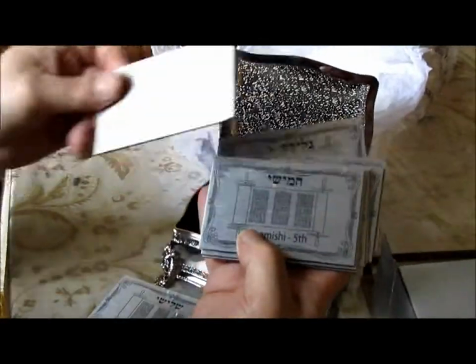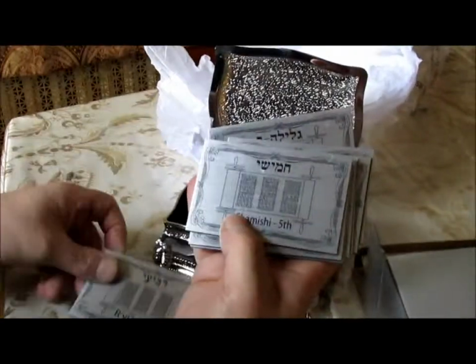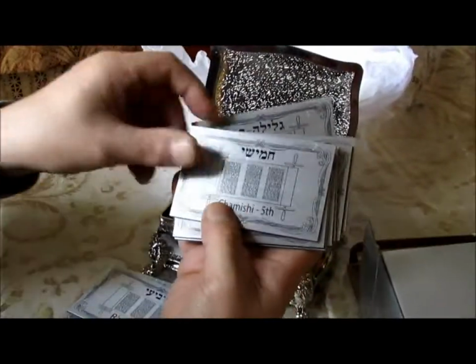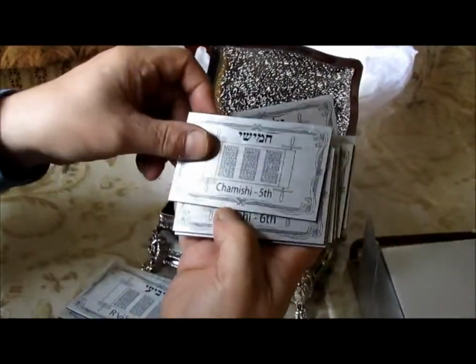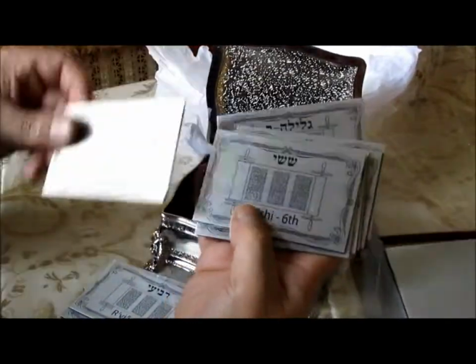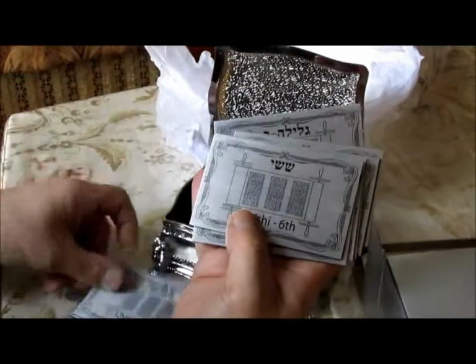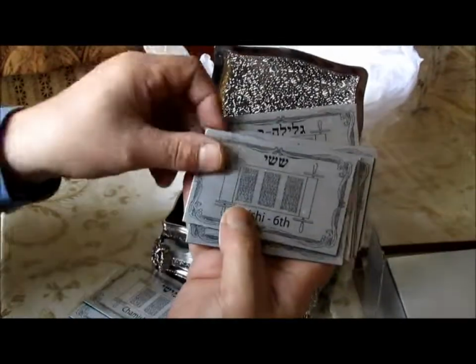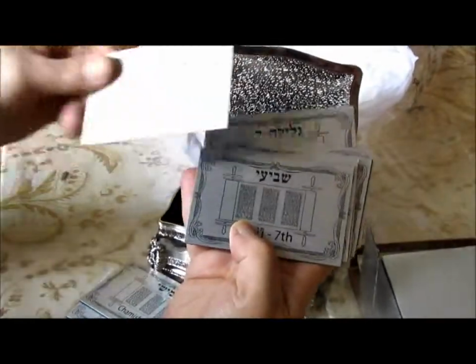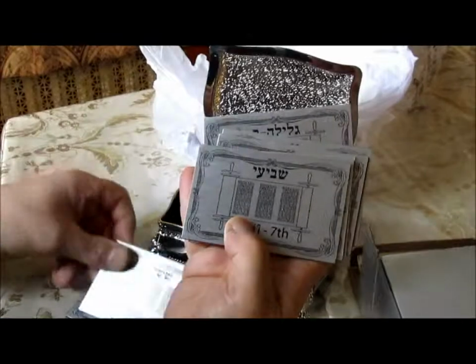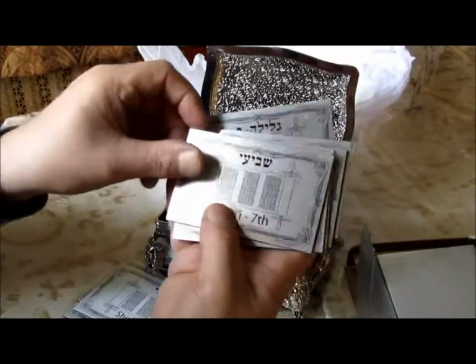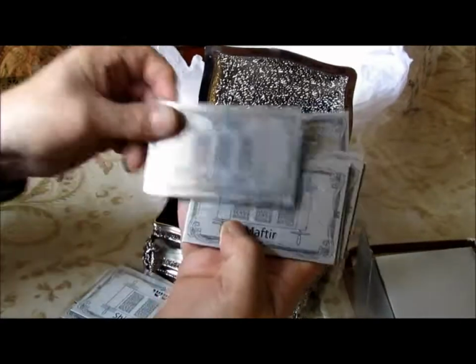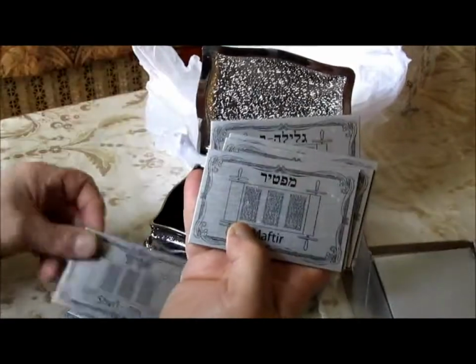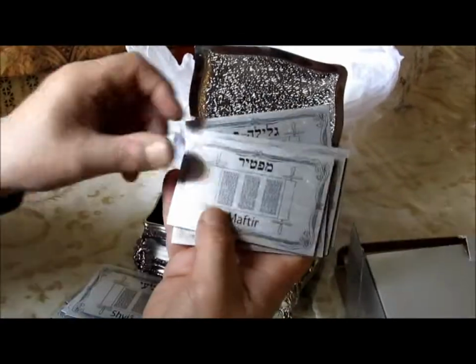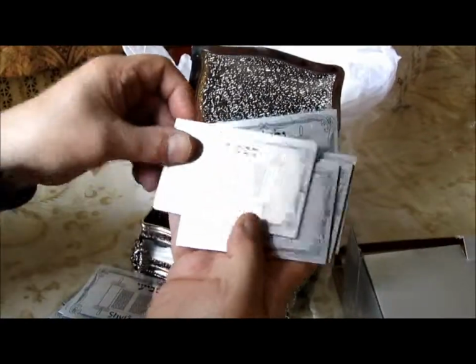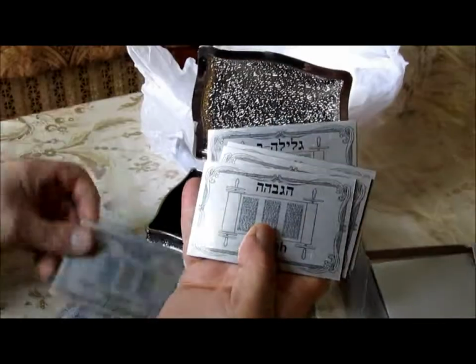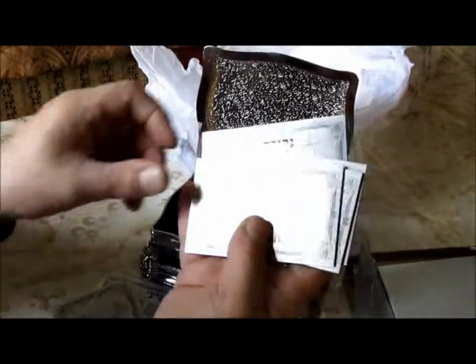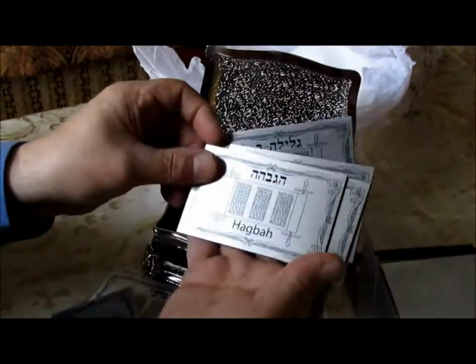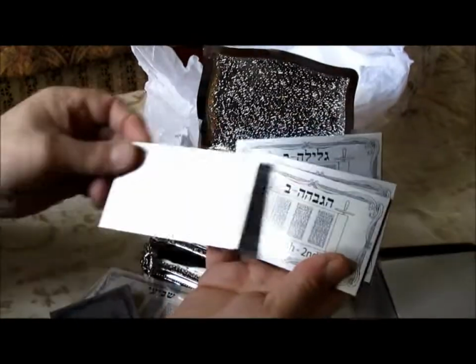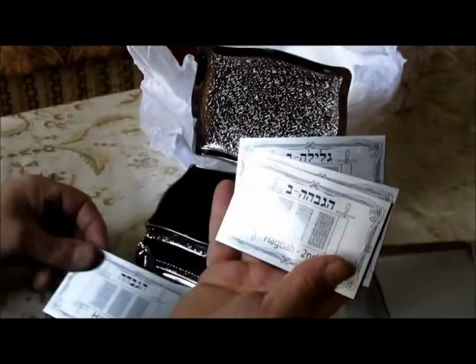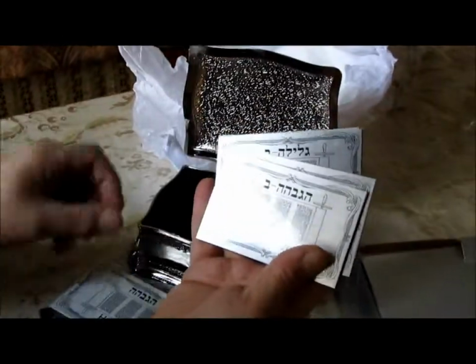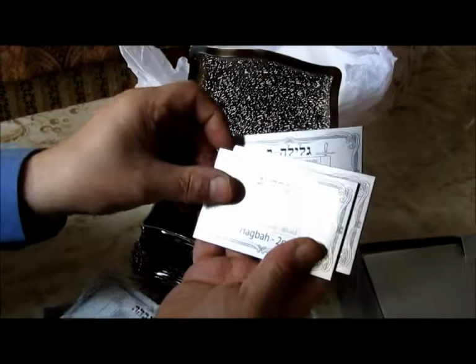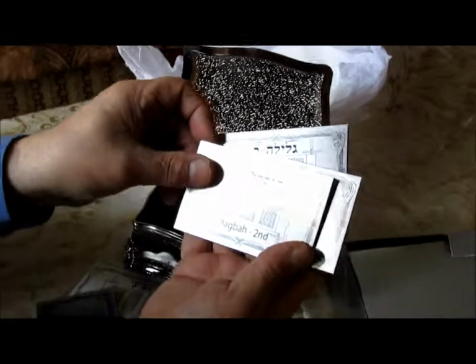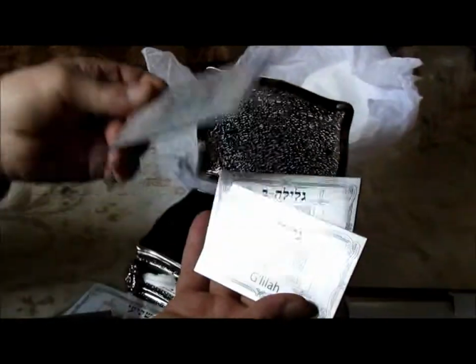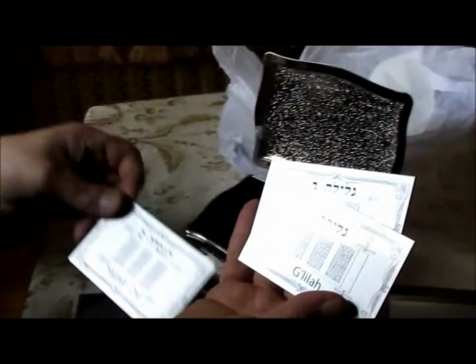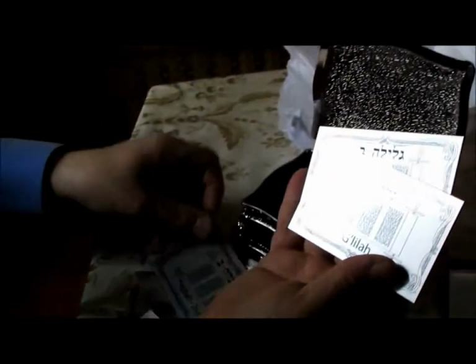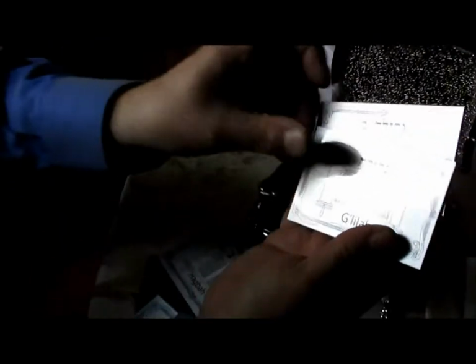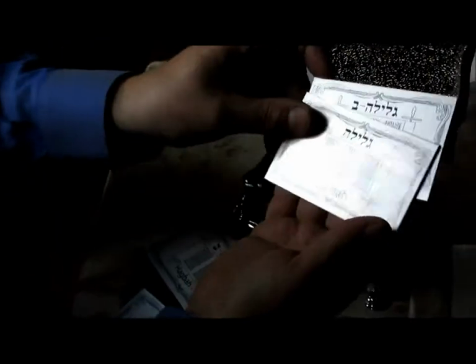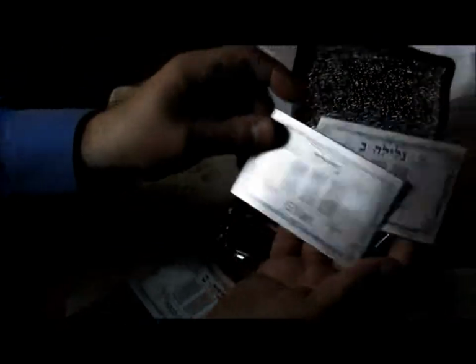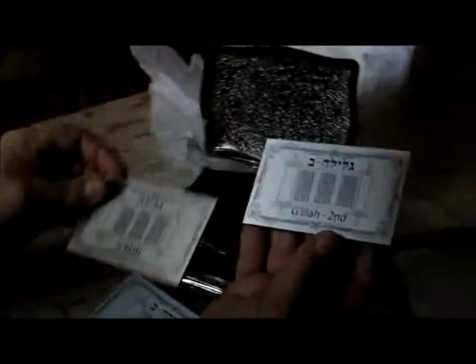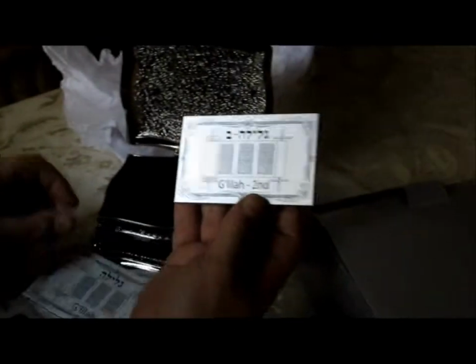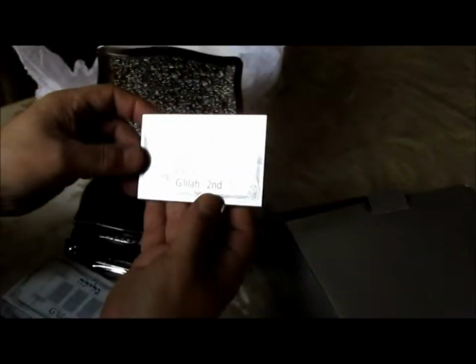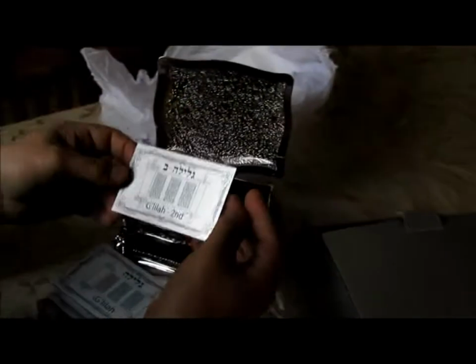Ravii — Fourth, Hamishi, Shishi, Shavii, Maftir, Hagva, Hagva 2 if you are taking out a second Sefer, Galila, and Galila 2.